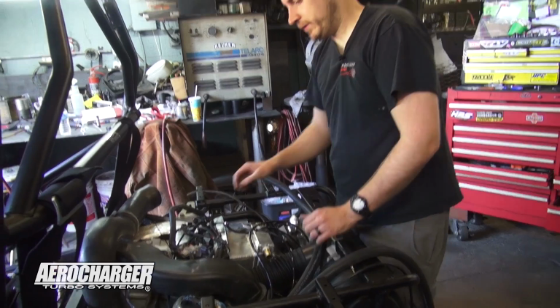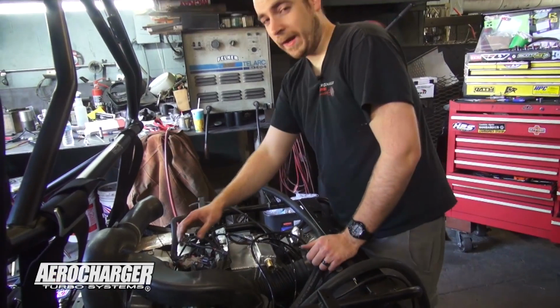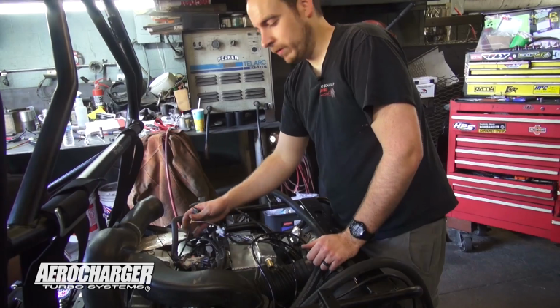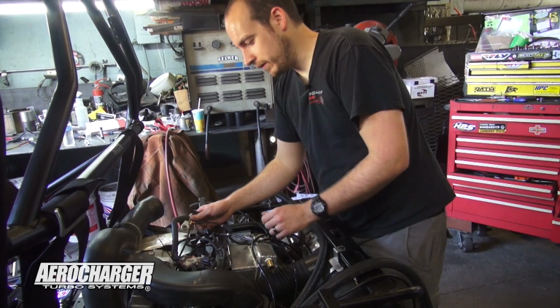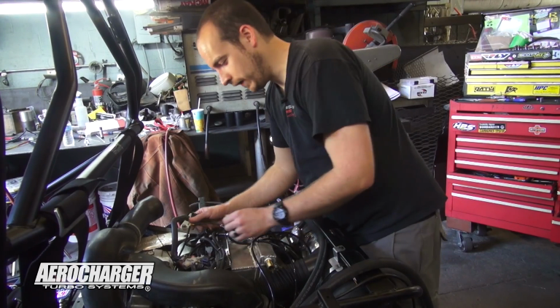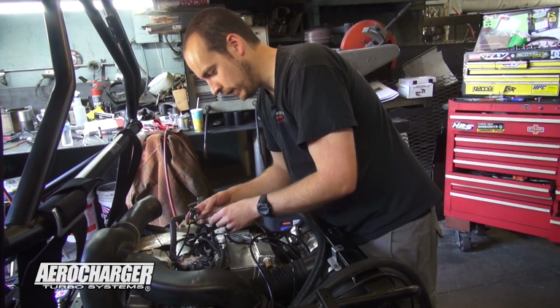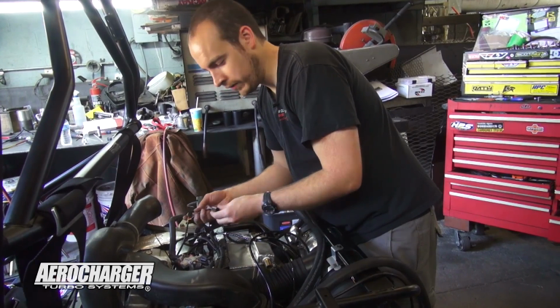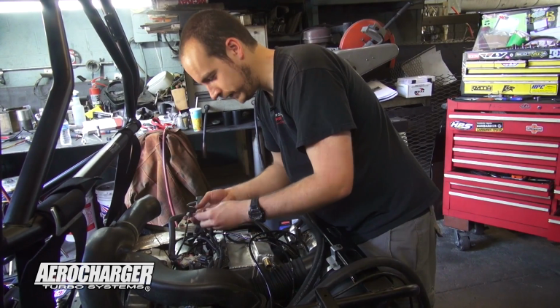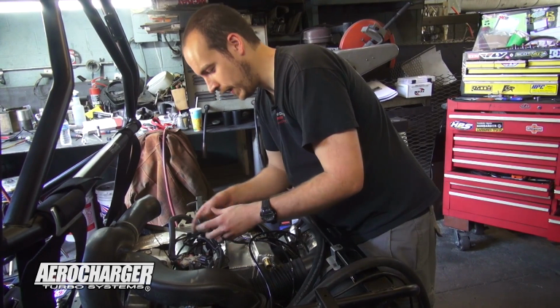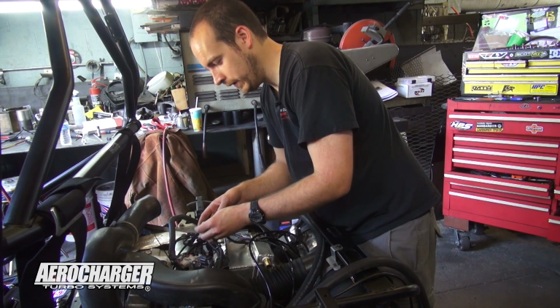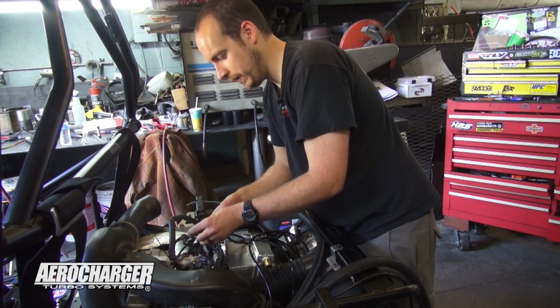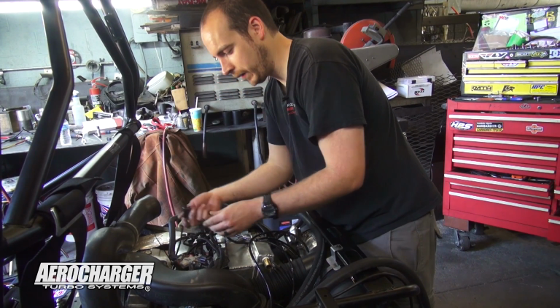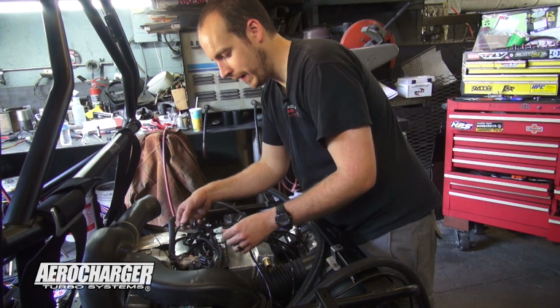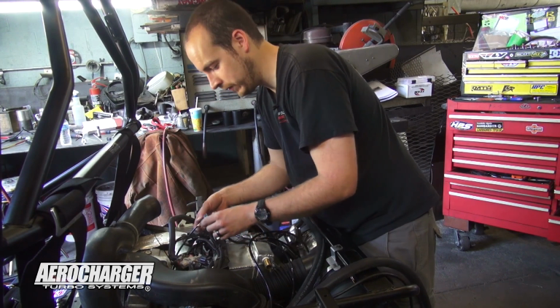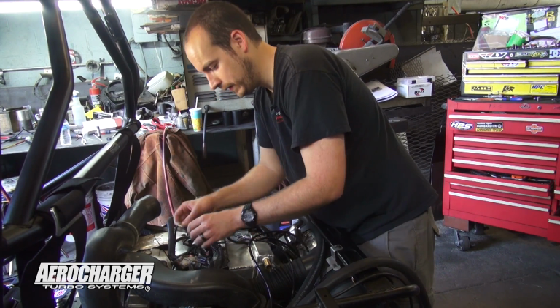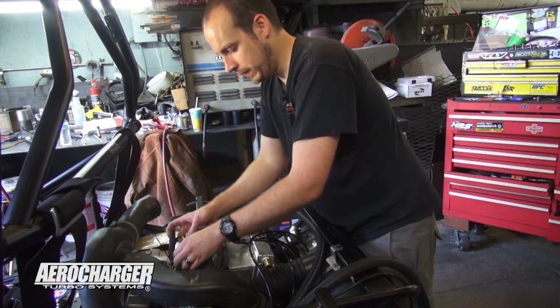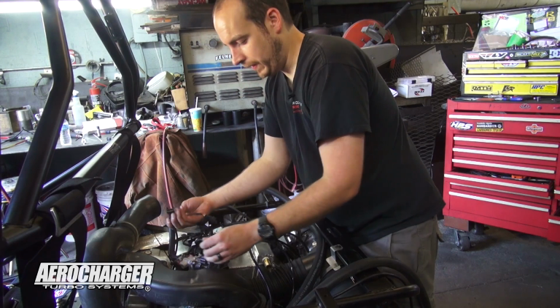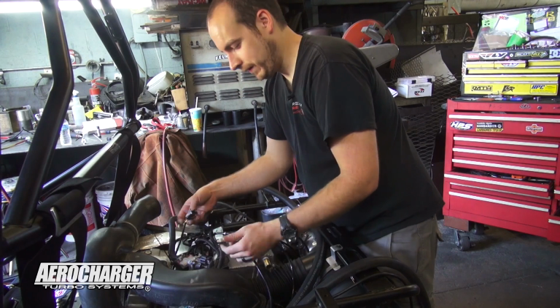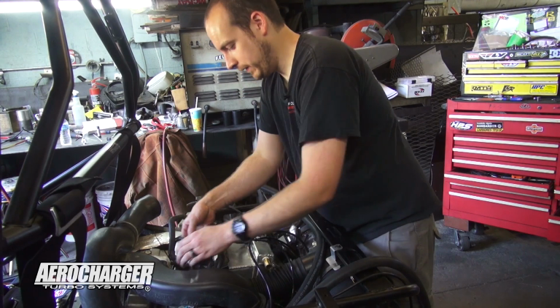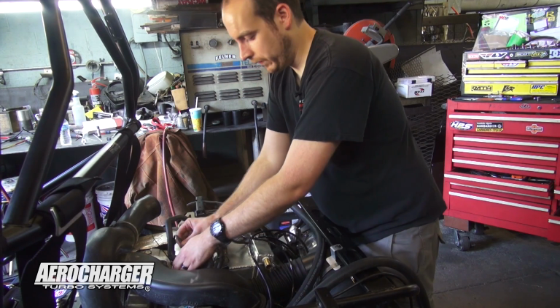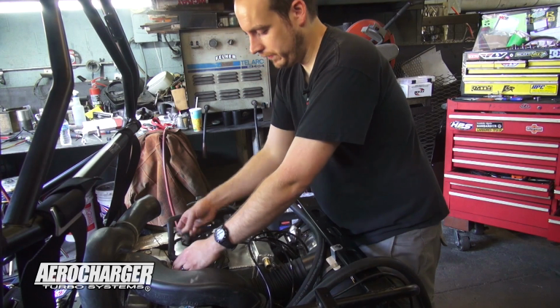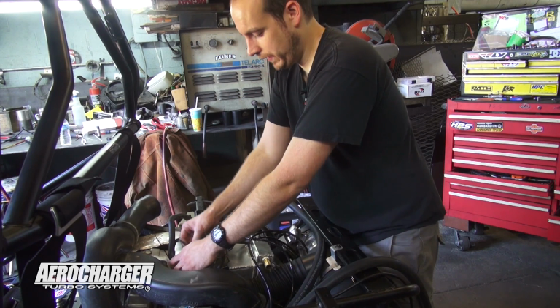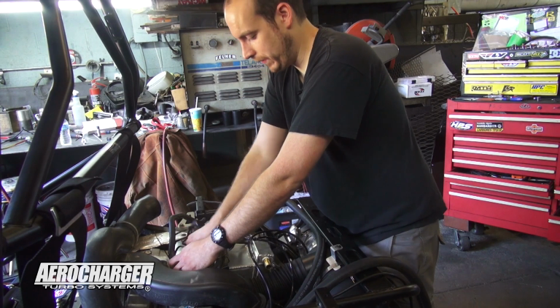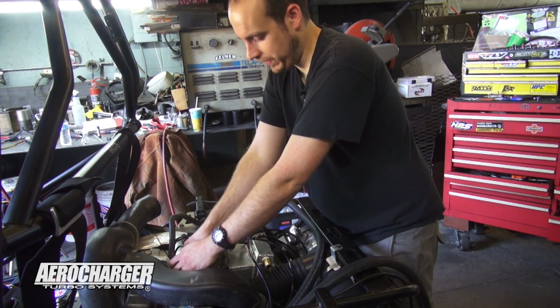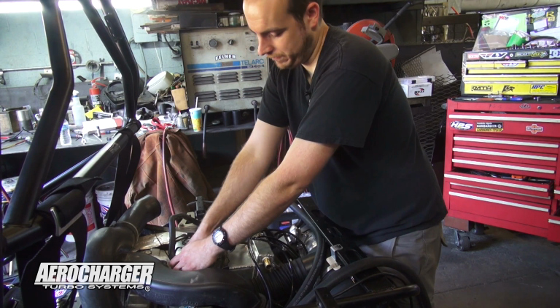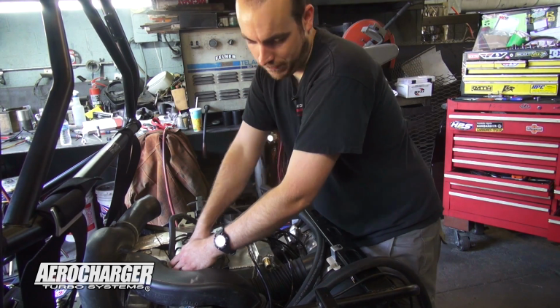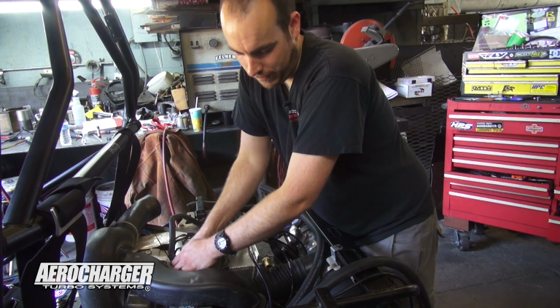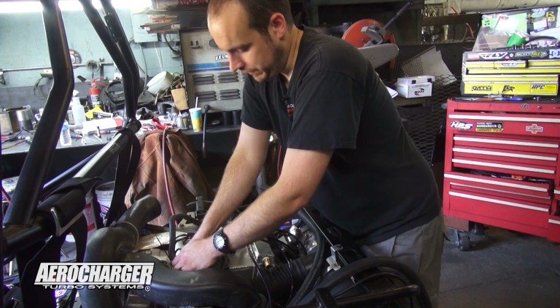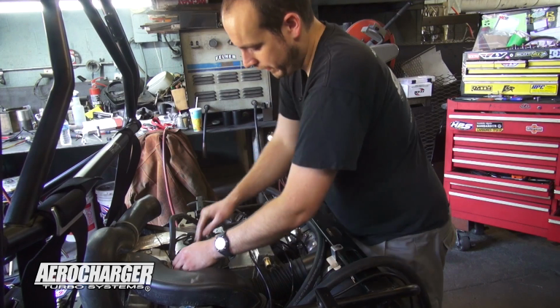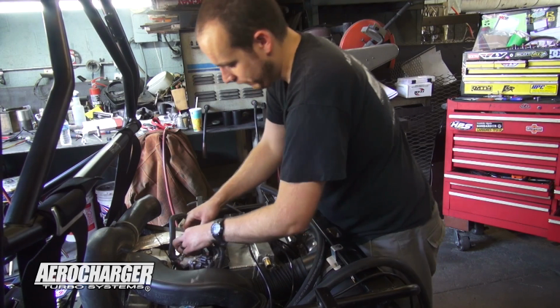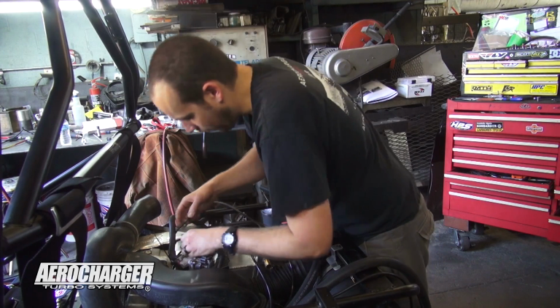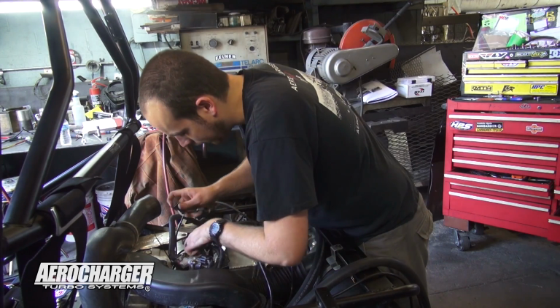Now we got the fuel injectors installed — the new larger injectors. We're going to hook up the aero commander back up to it, just like before. The connectors go on the injectors, then they'll plug into the factory wiring harness.